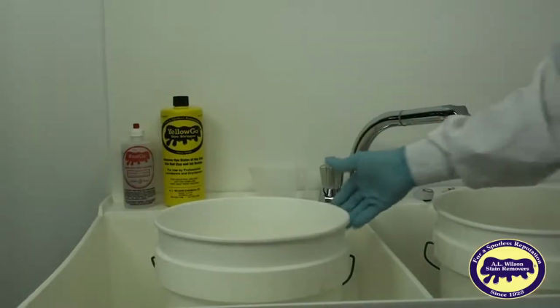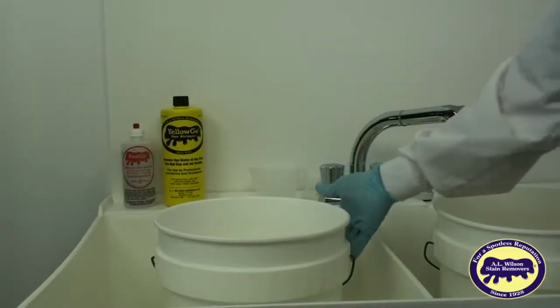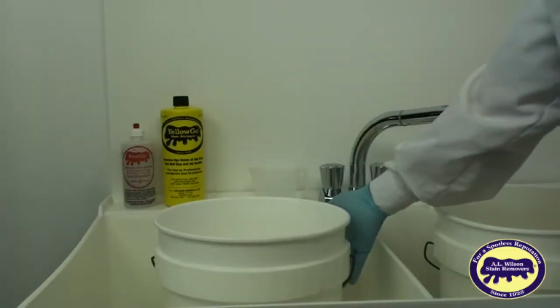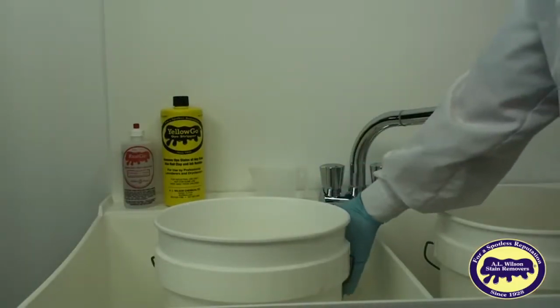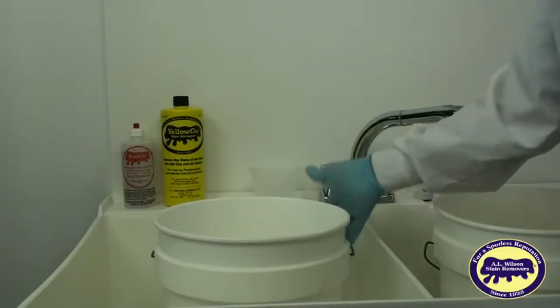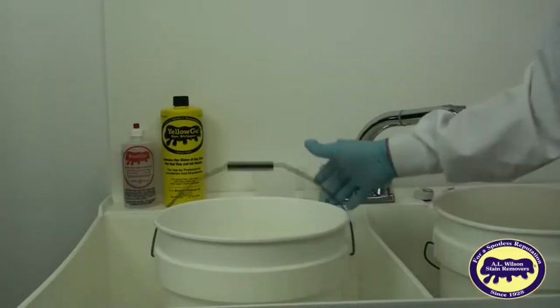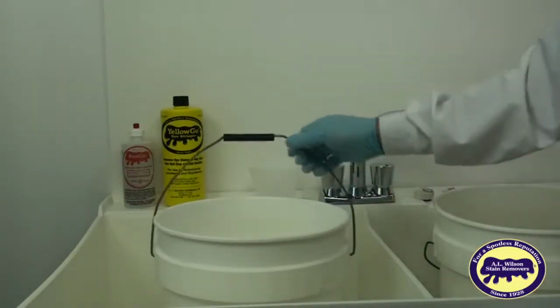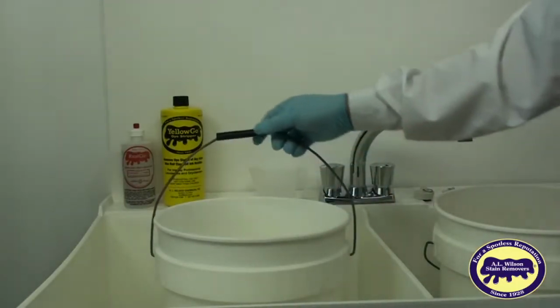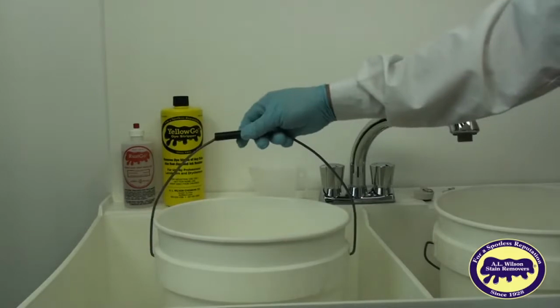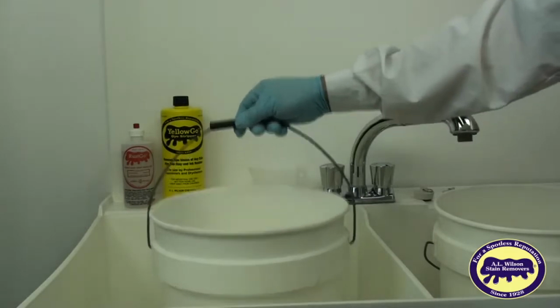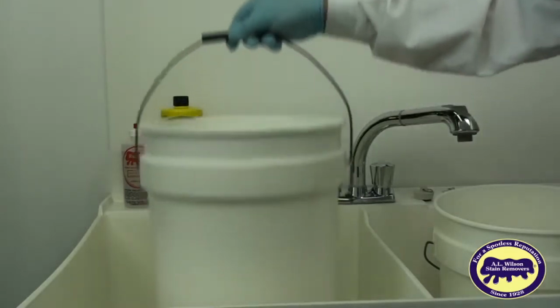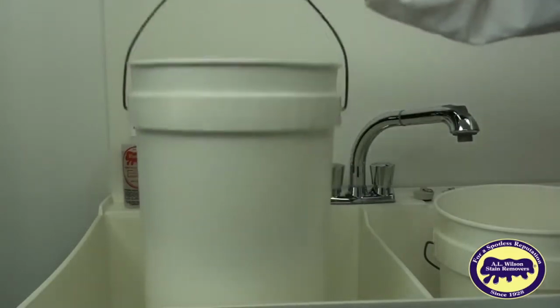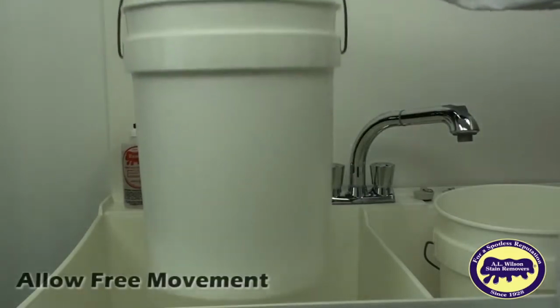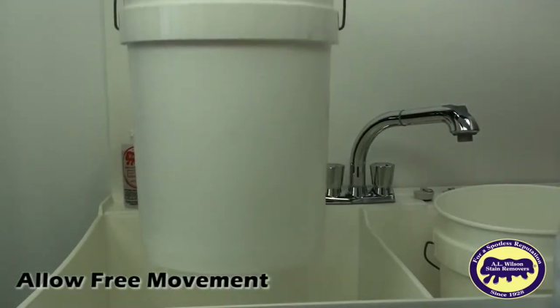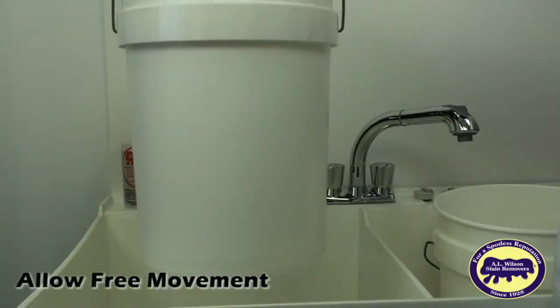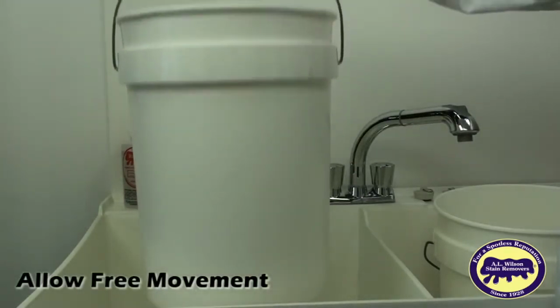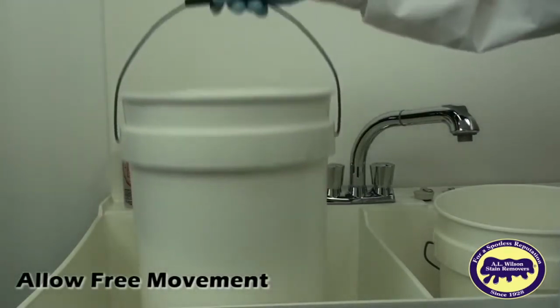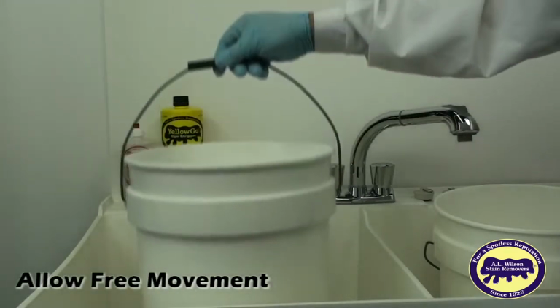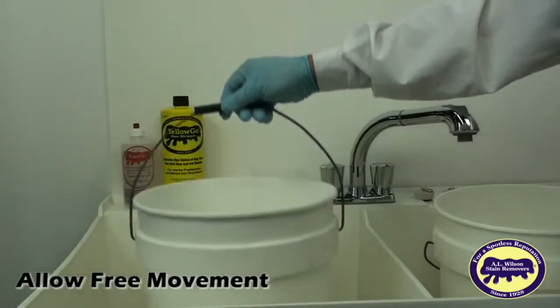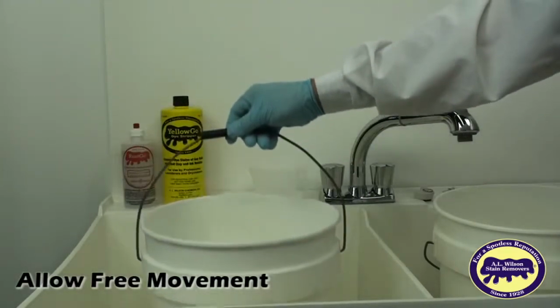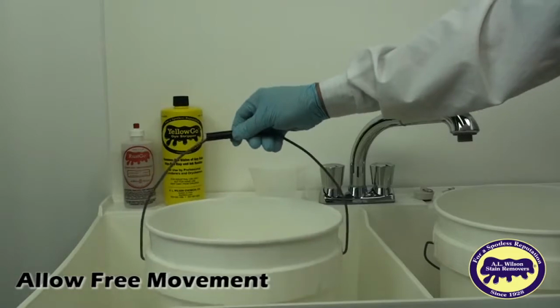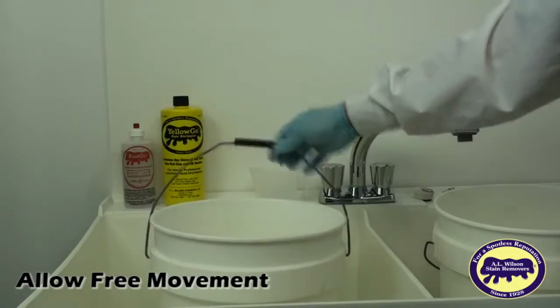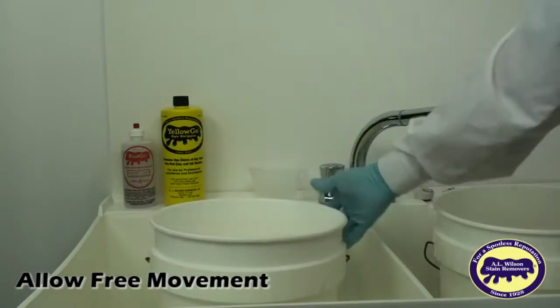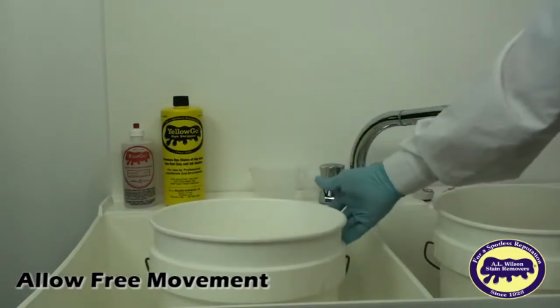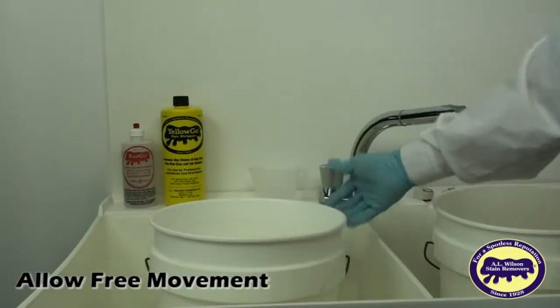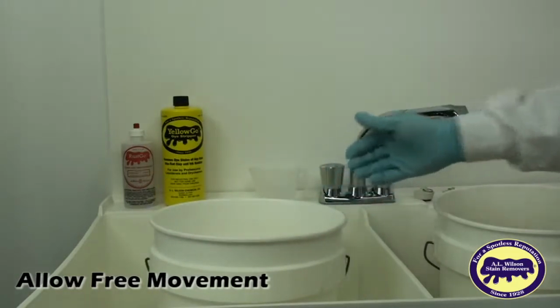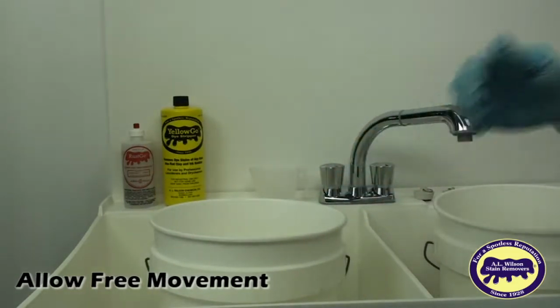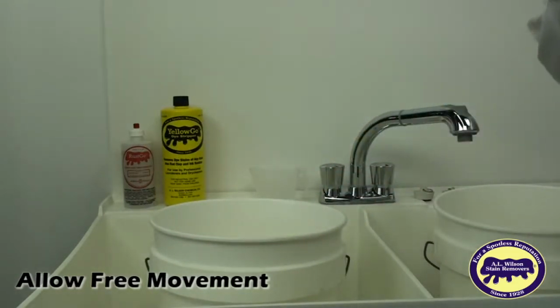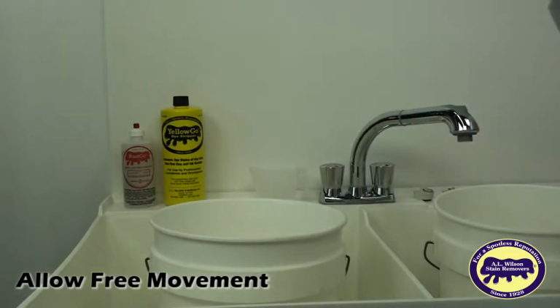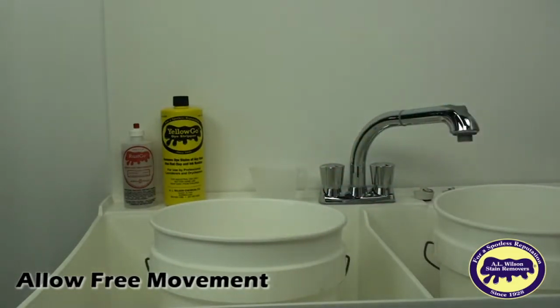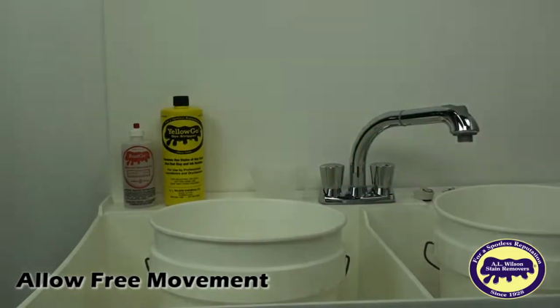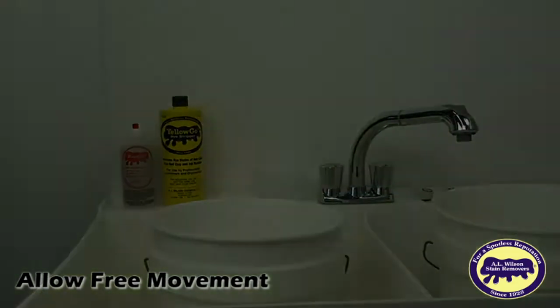Select a clean plastic pail that is large enough to hold a few gallons of solution and to allow for the free movement of the fabric you are trying to save. A five-gallon pail usually works well. Remember that the pail needs to be plastic and needs to be clean.